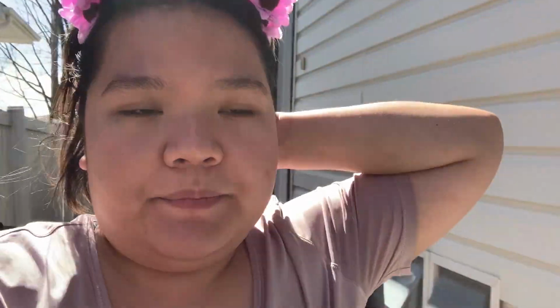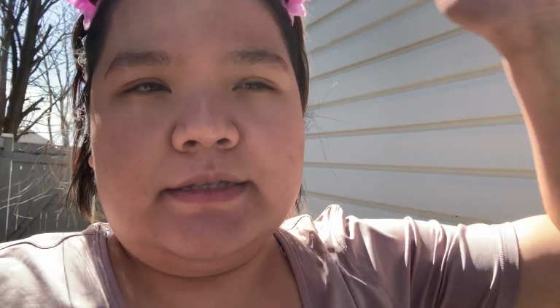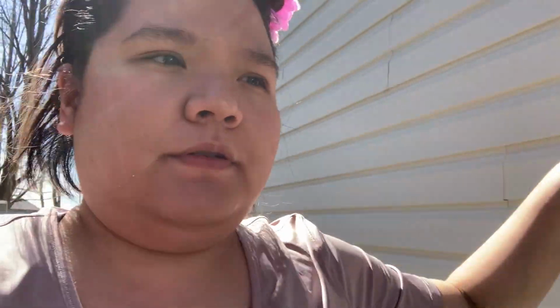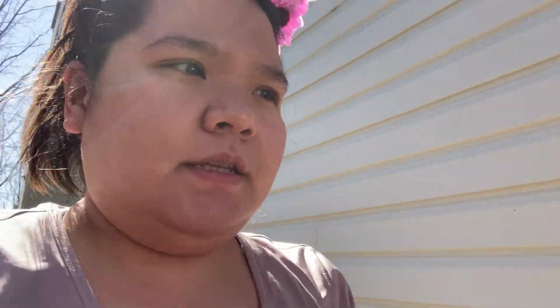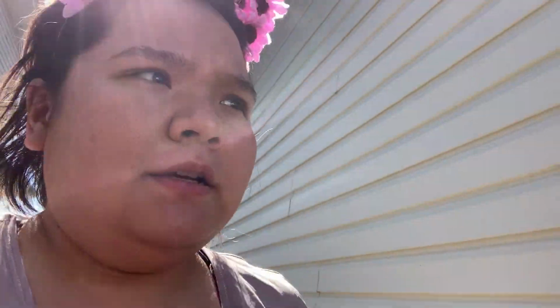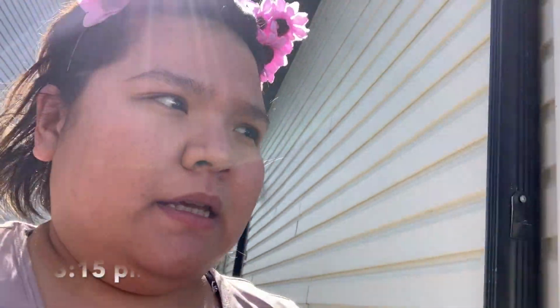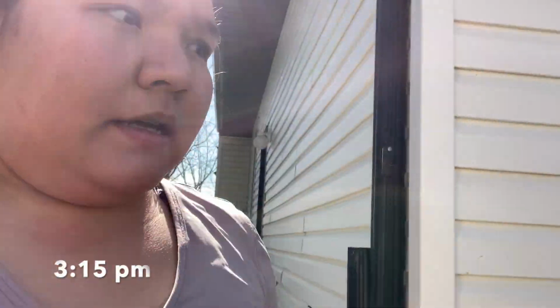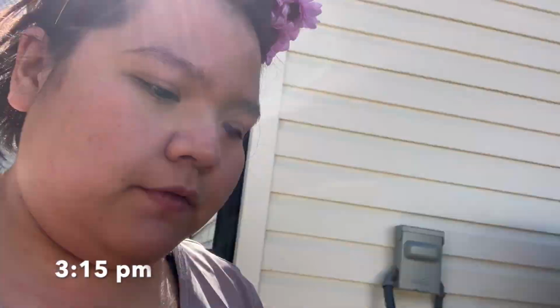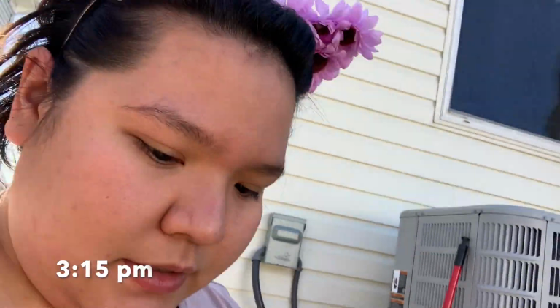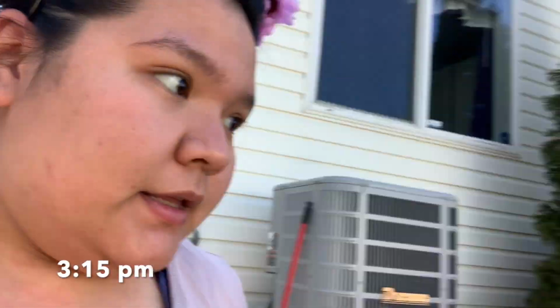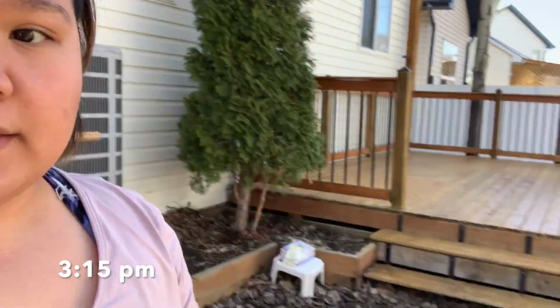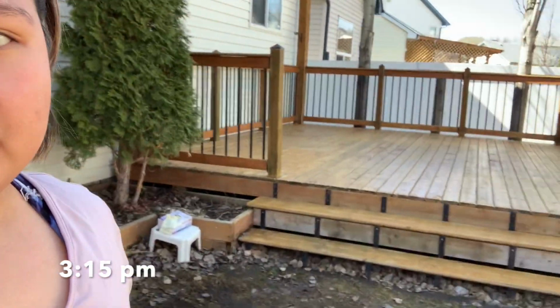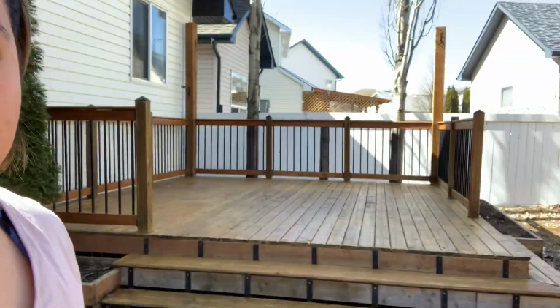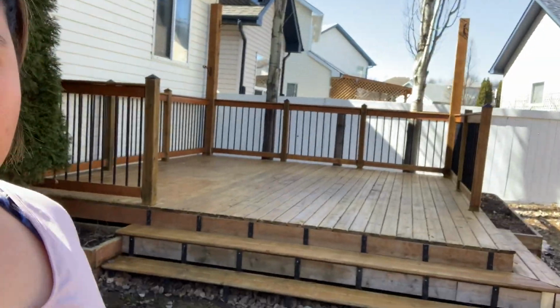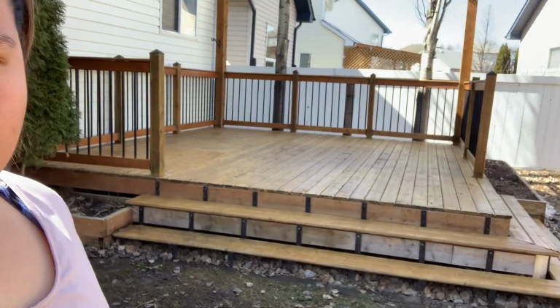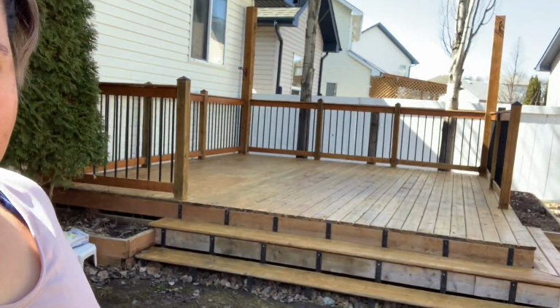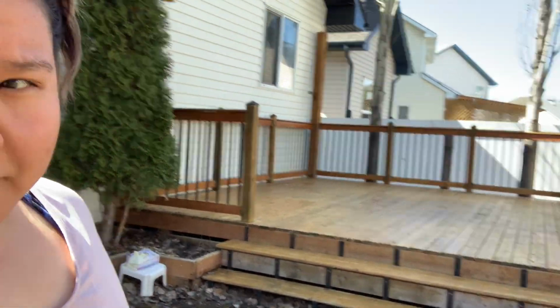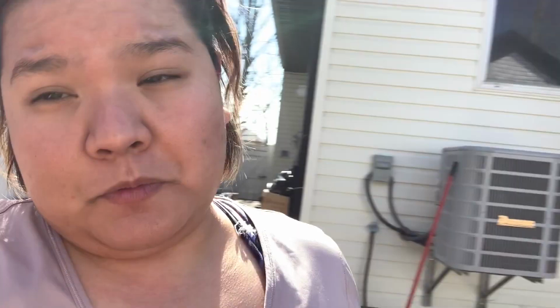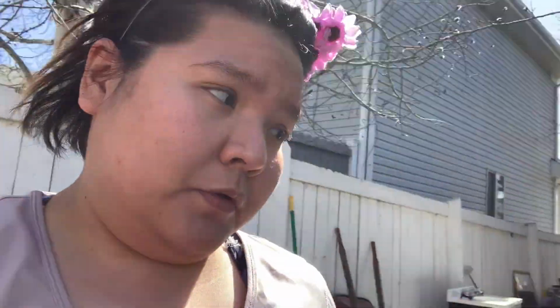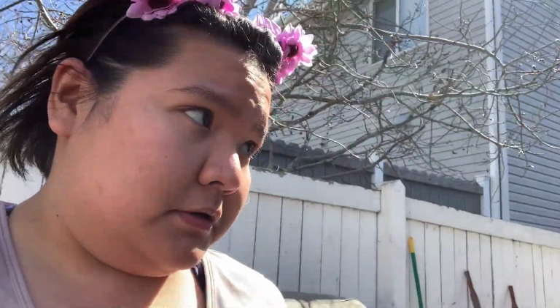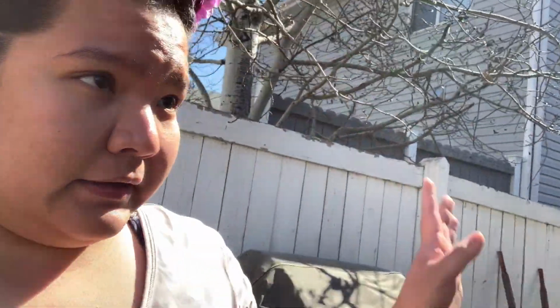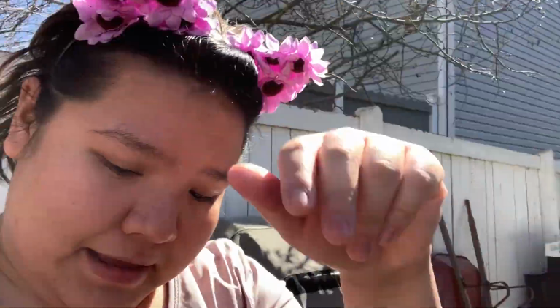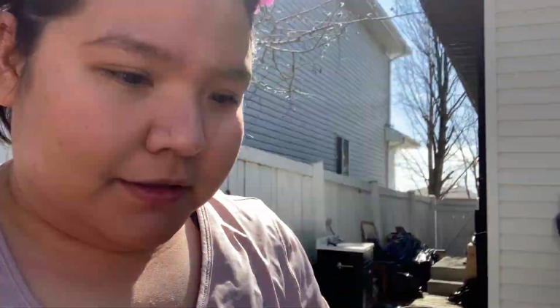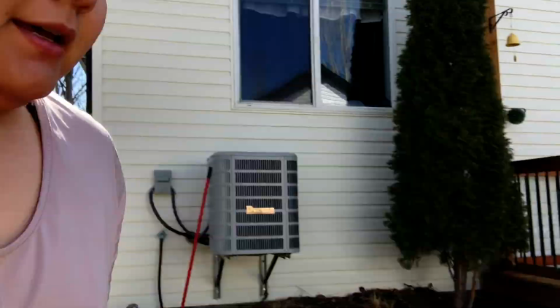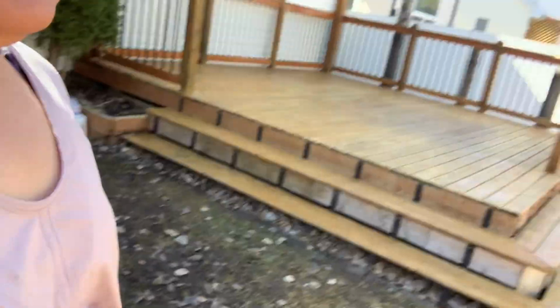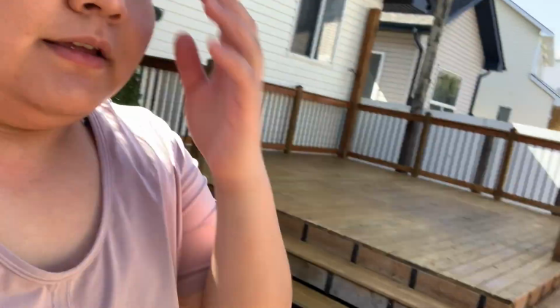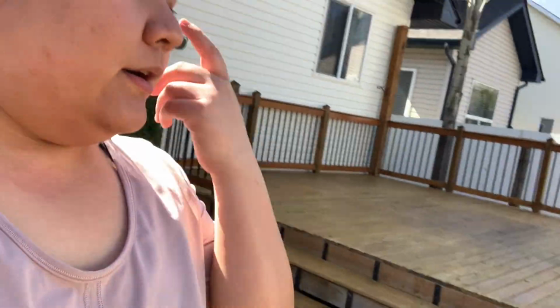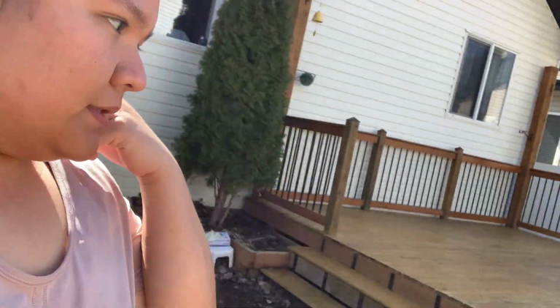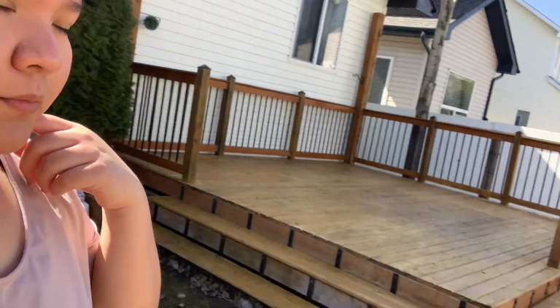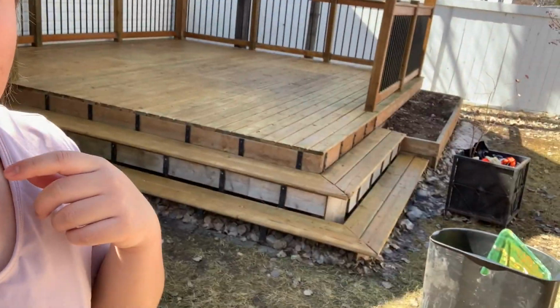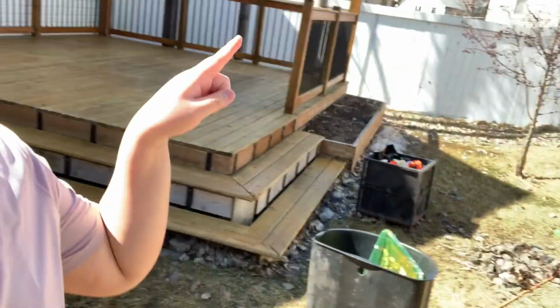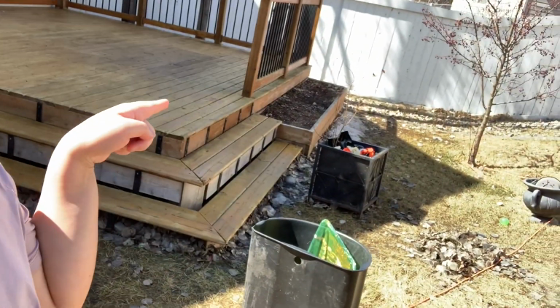Okay, so update. It's 3:15pm. We covered the deck again — second coating — and it's looking pretty good. And then snow melted. There's still snow over there.